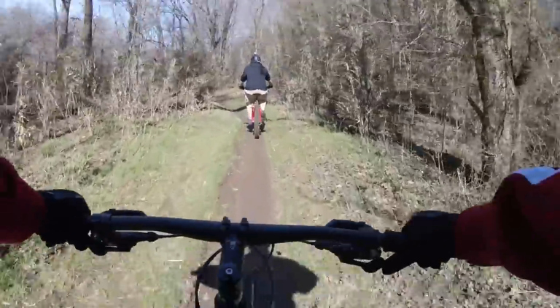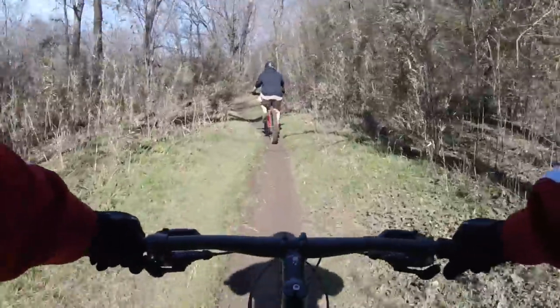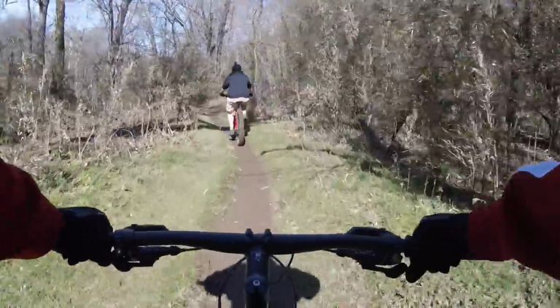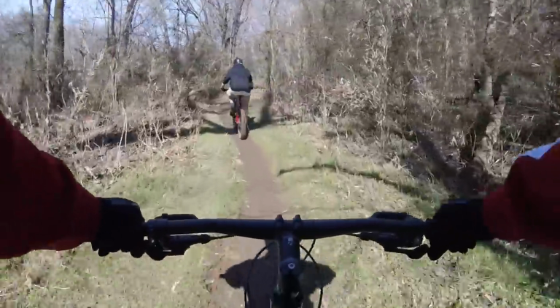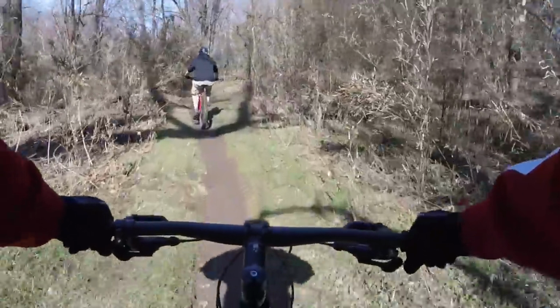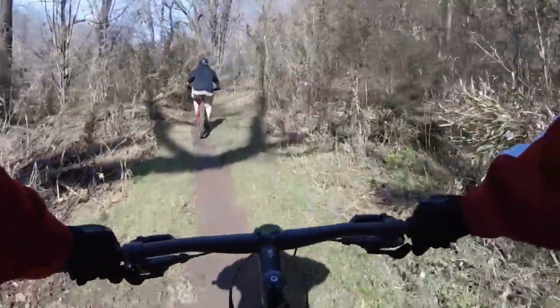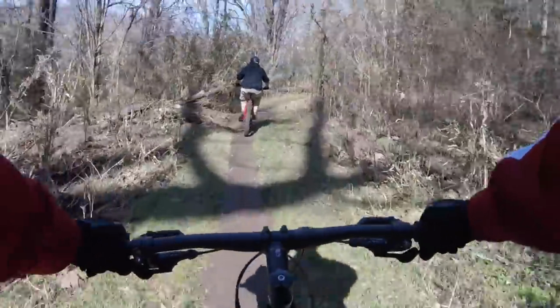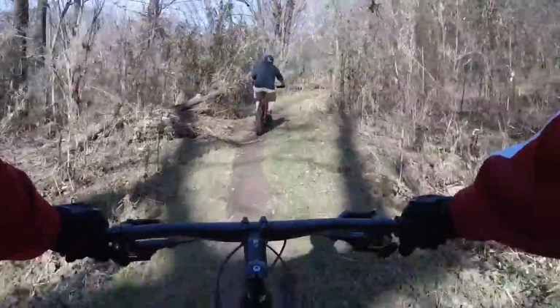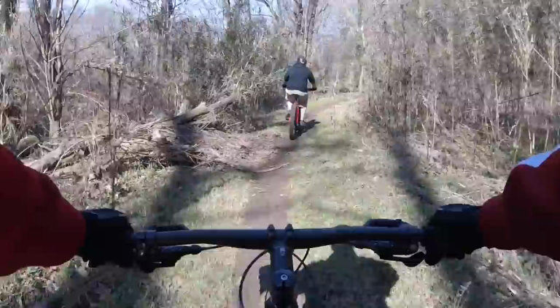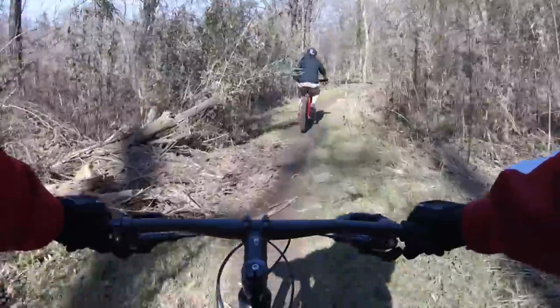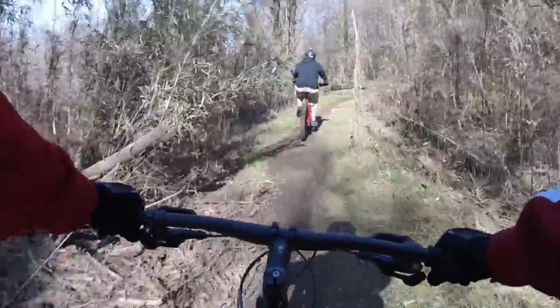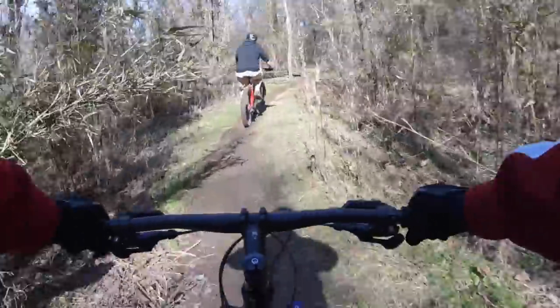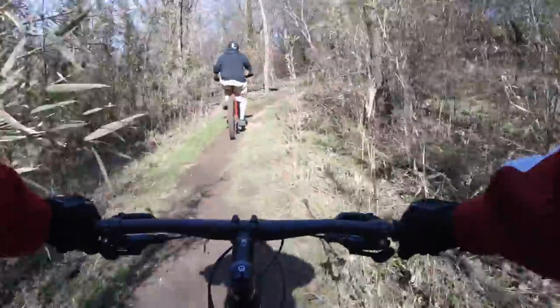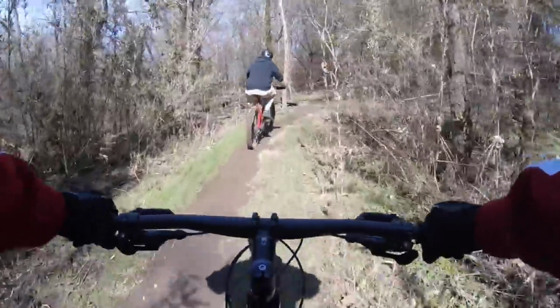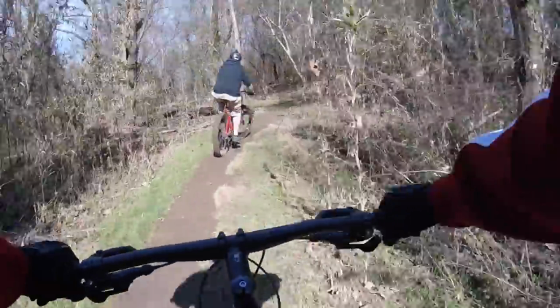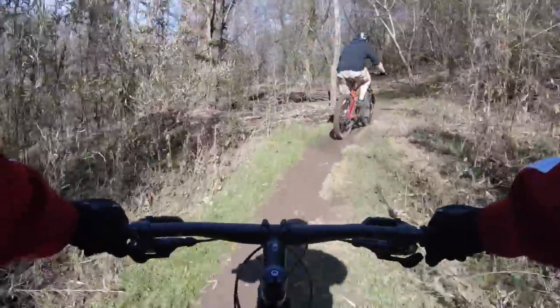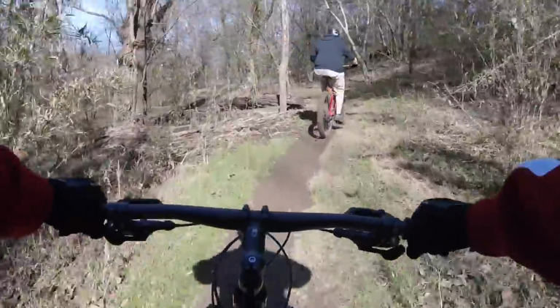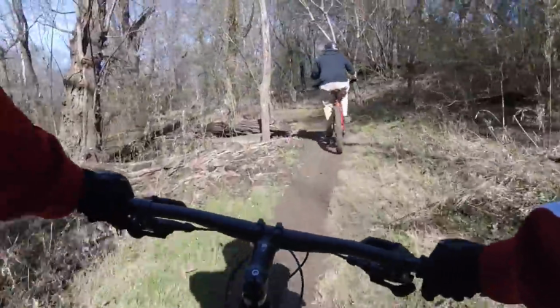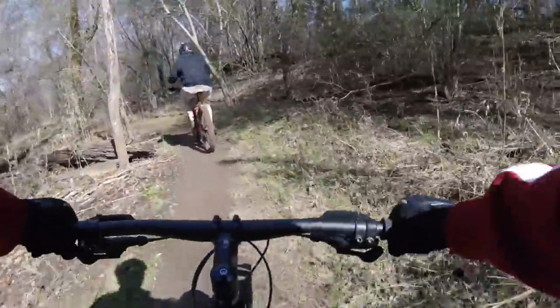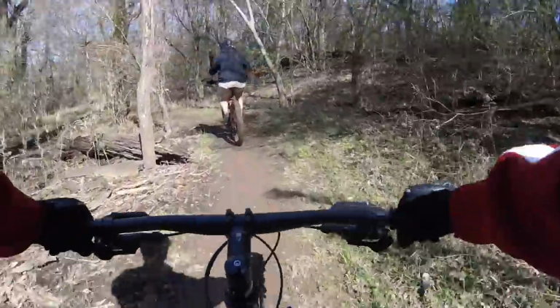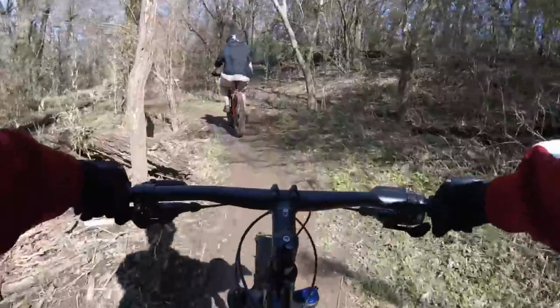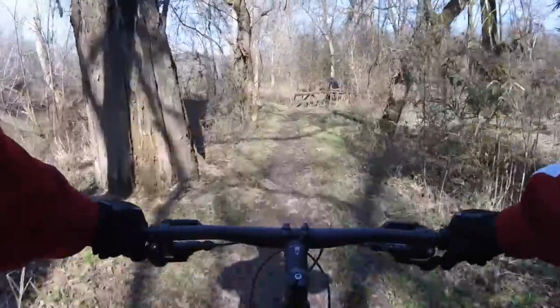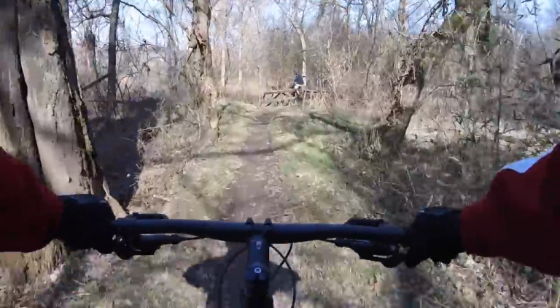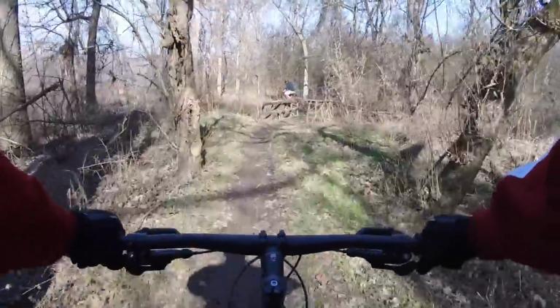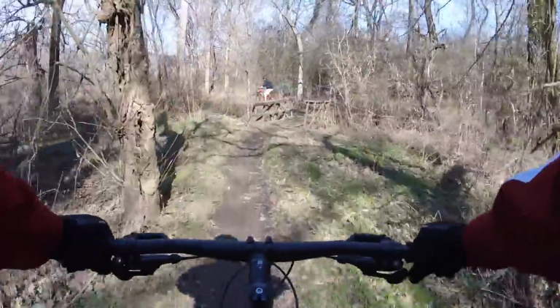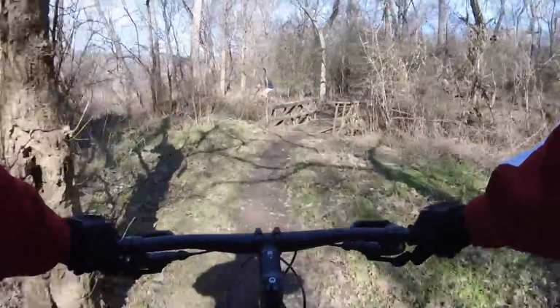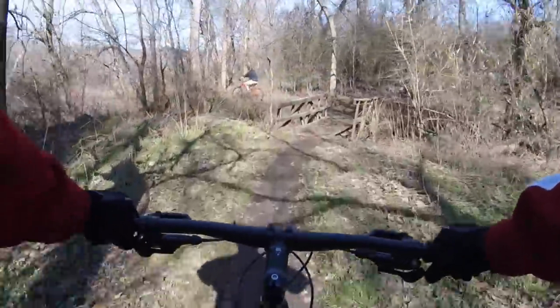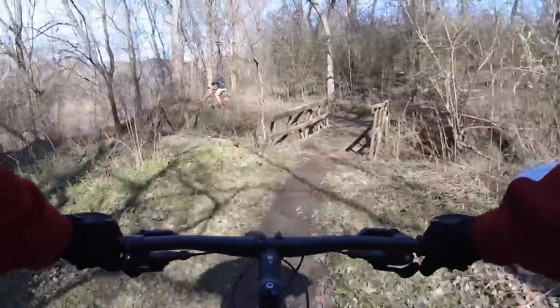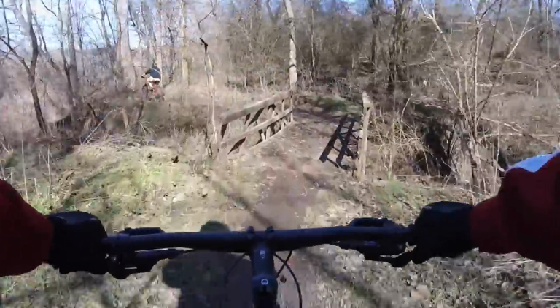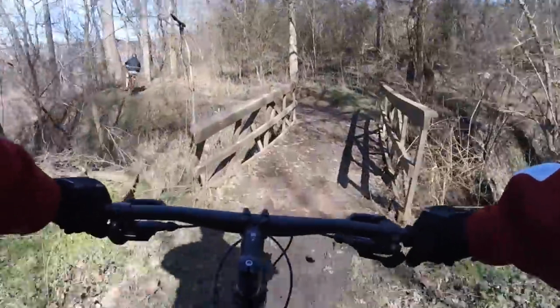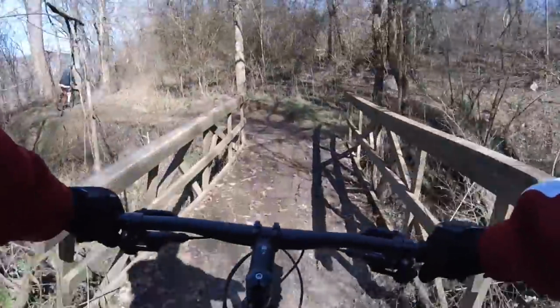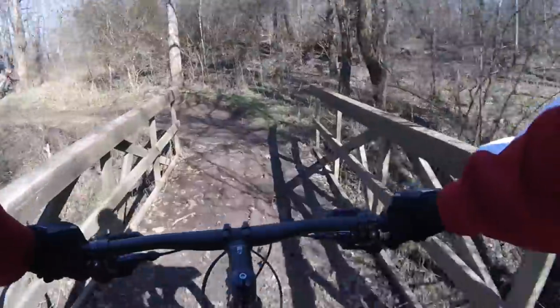I did mention the mud. I've been to Chickasaw Trace twice, and both times it's been muddy. That's because the trail sits right beside a river or a creek. Either way, it's water, and it makes things slick in certain areas, so you have to be careful with that.